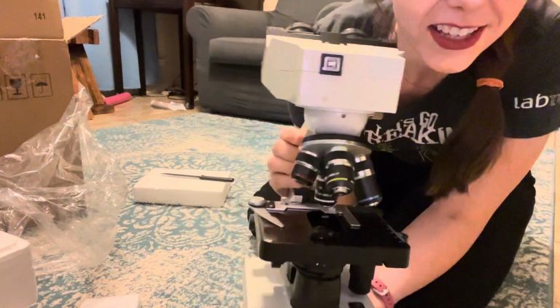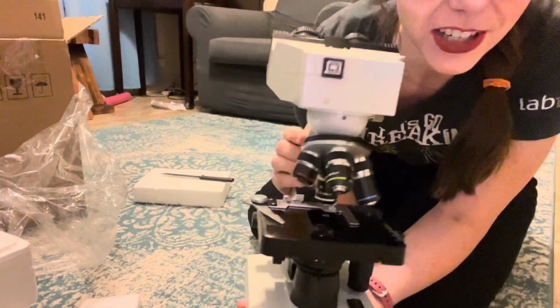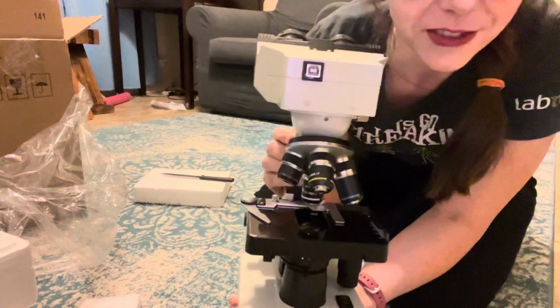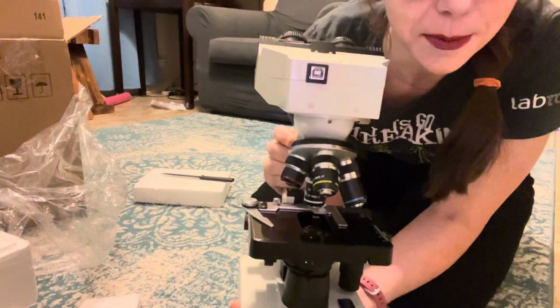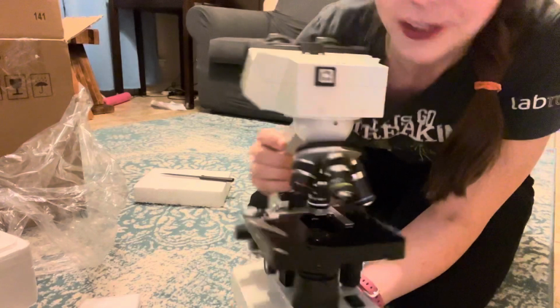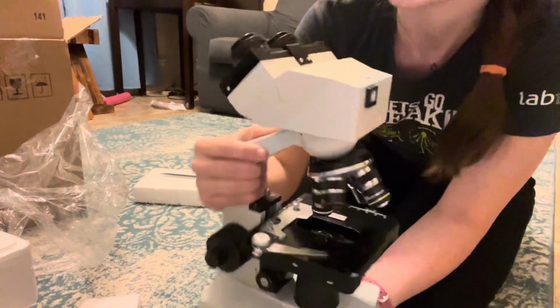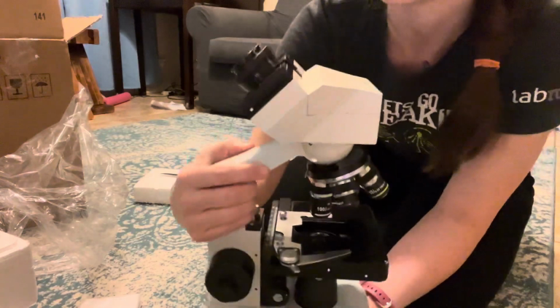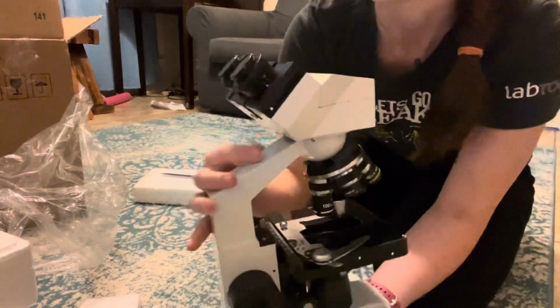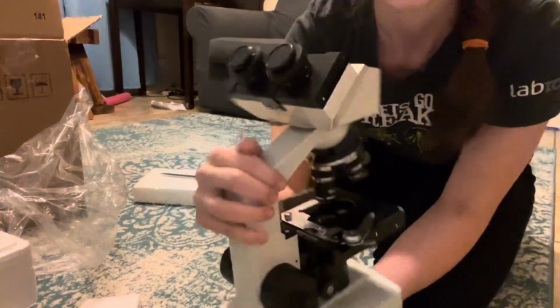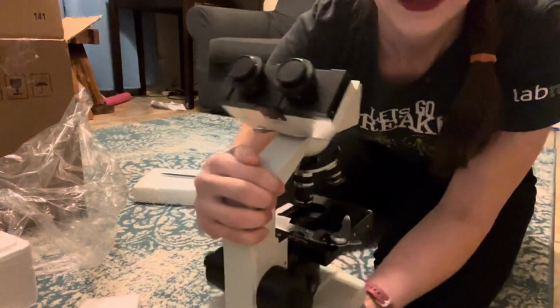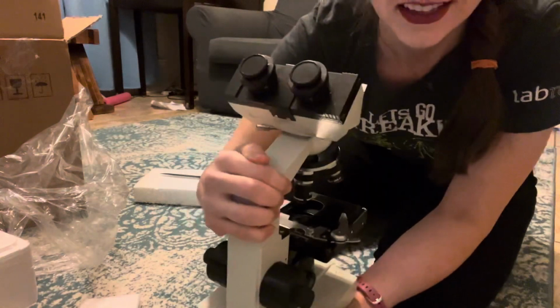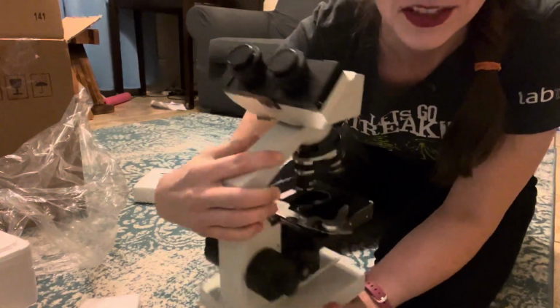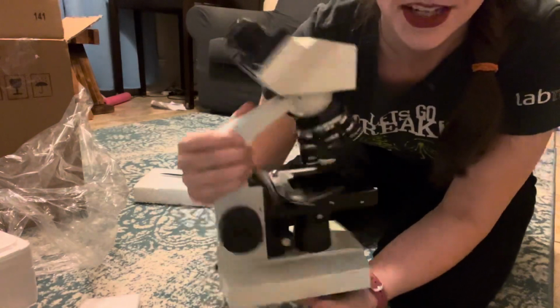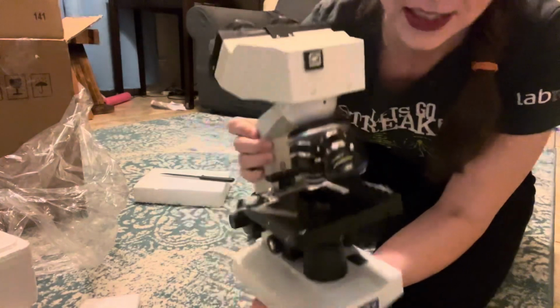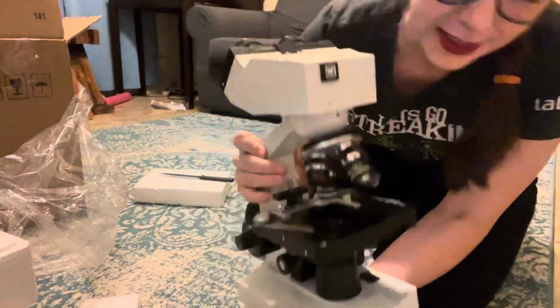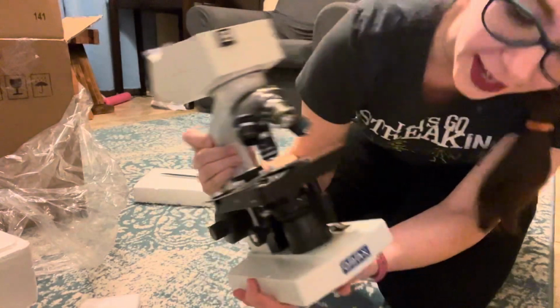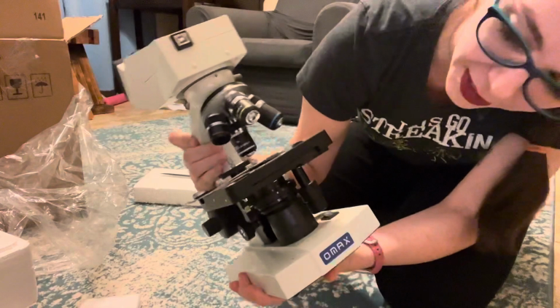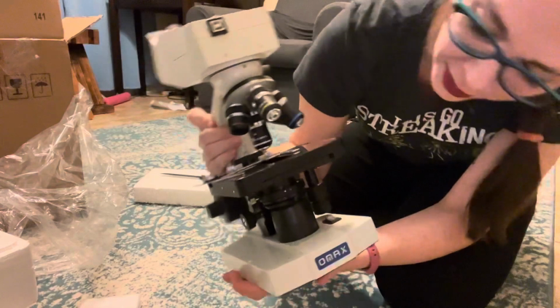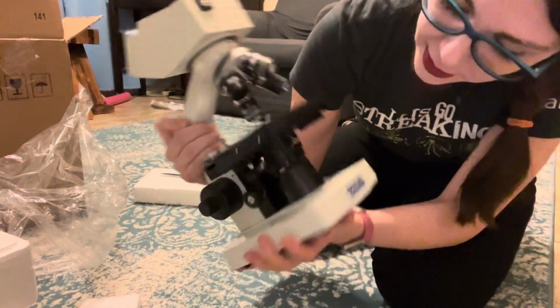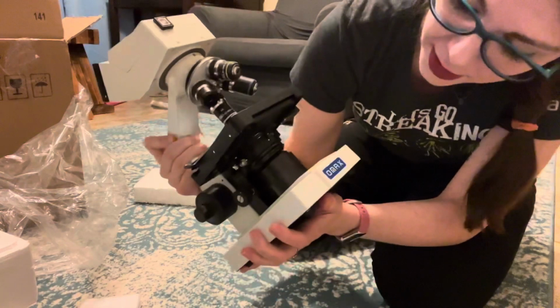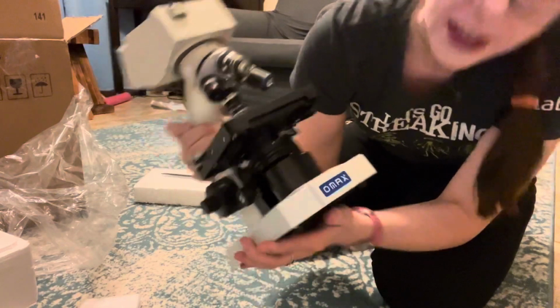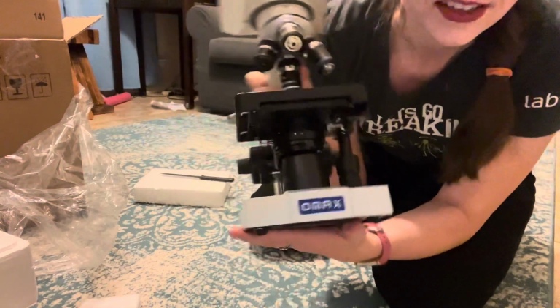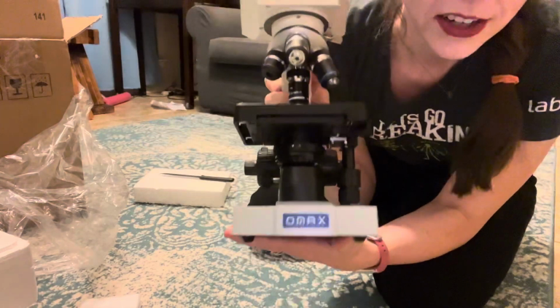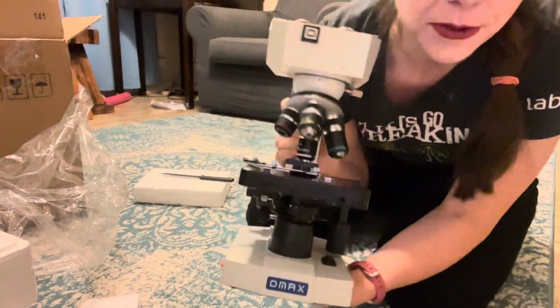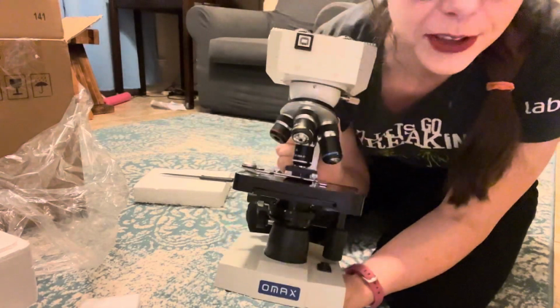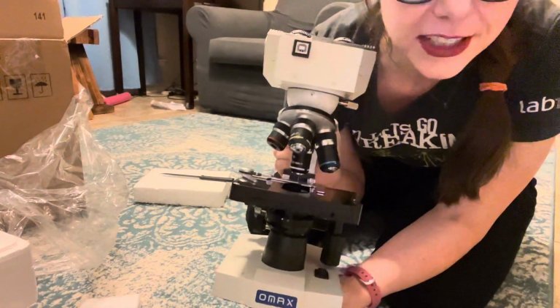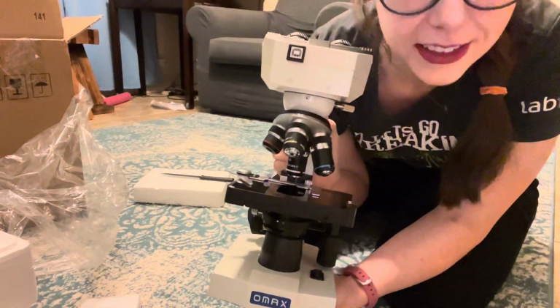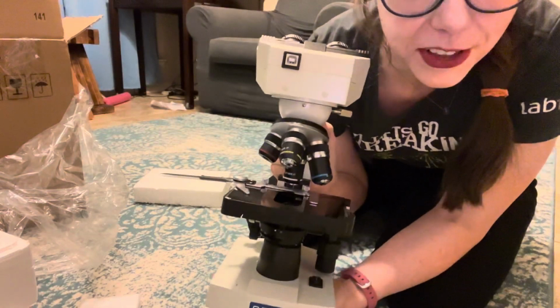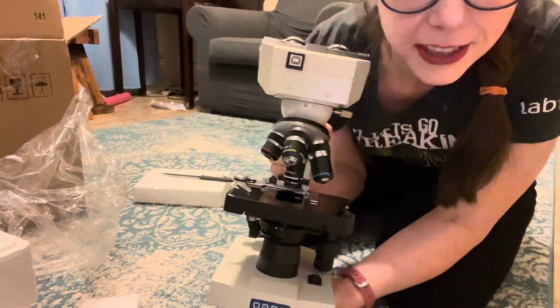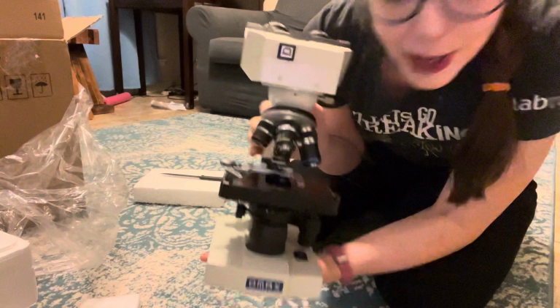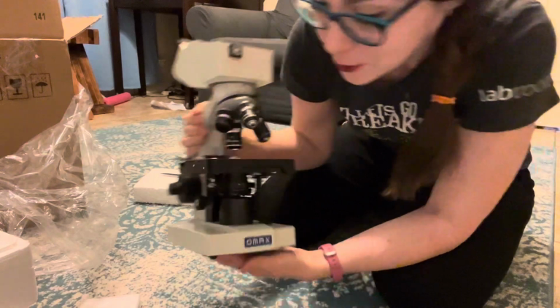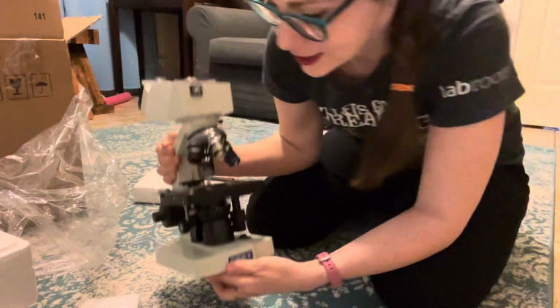I've got all the different objective lenses, got the nice little binoculars. It's nice and heavy. Hopefully whenever I turn it on, it all works the way that I want it to.